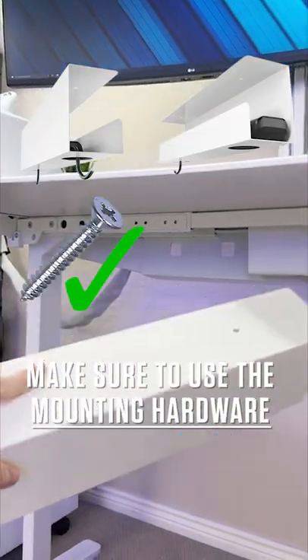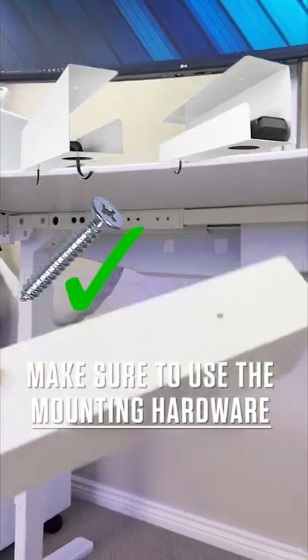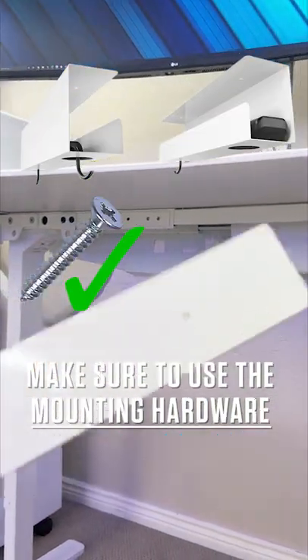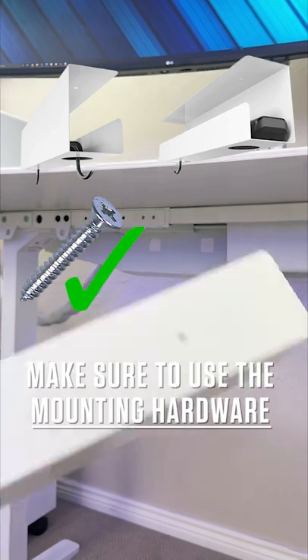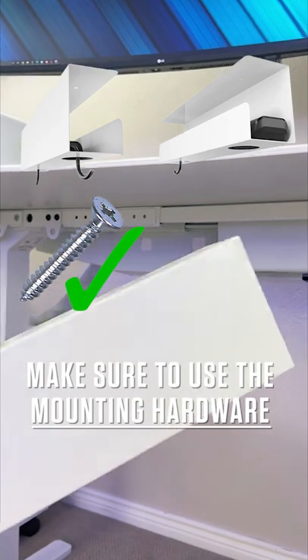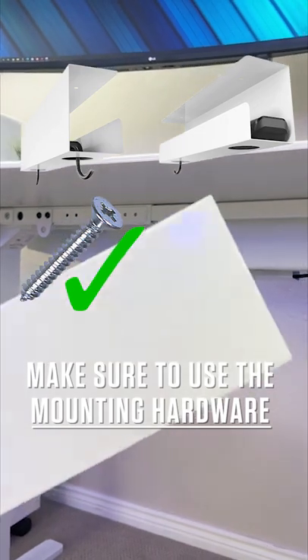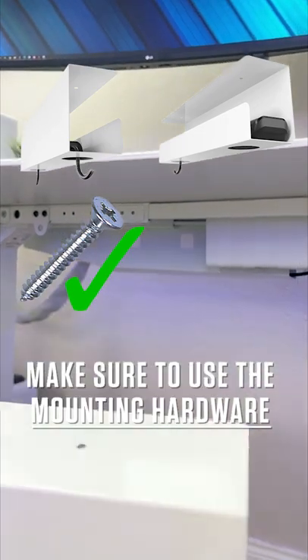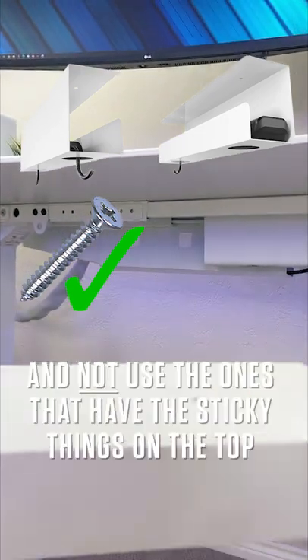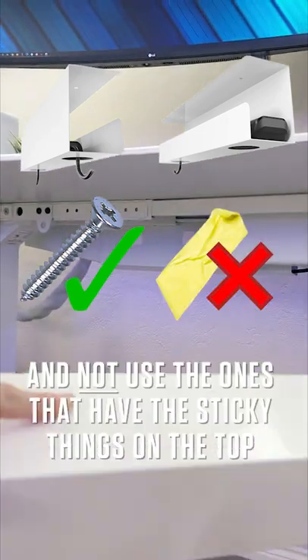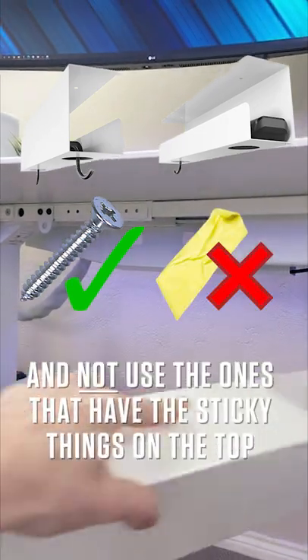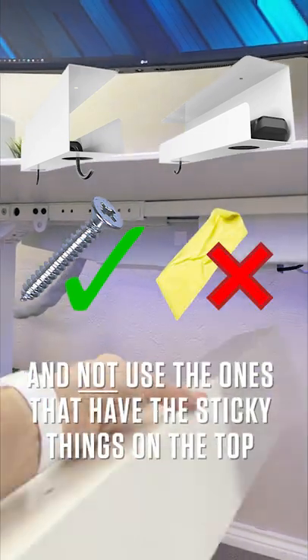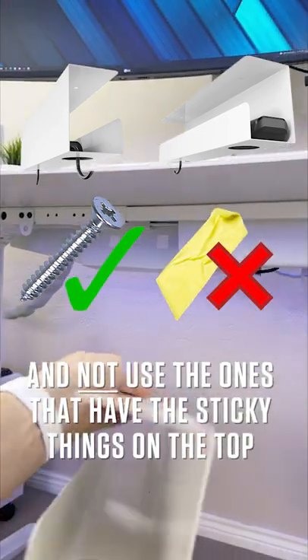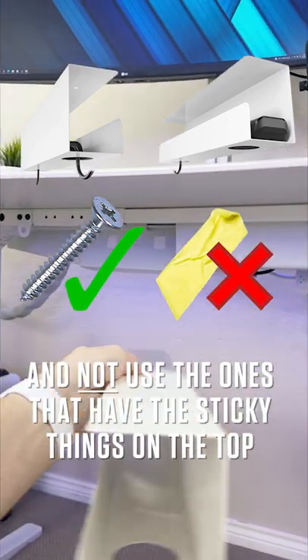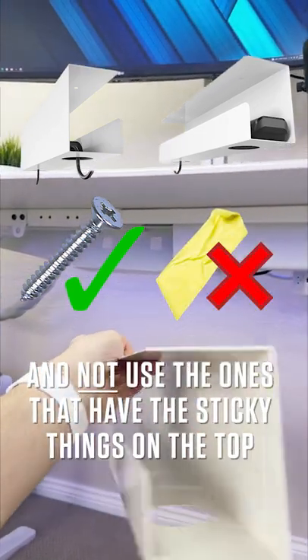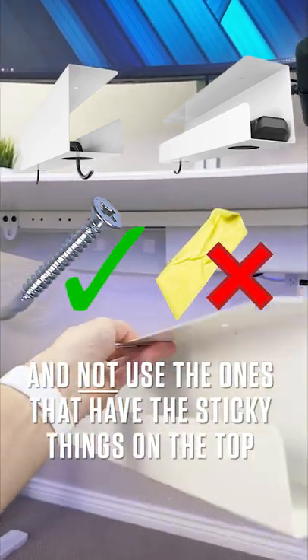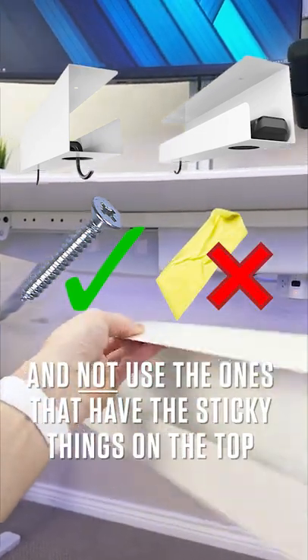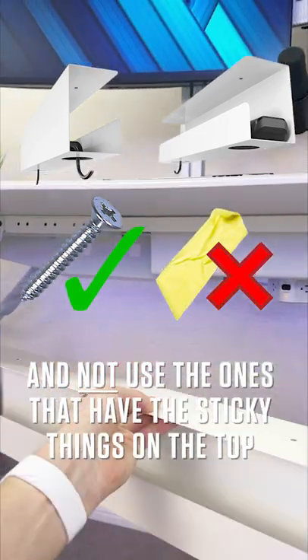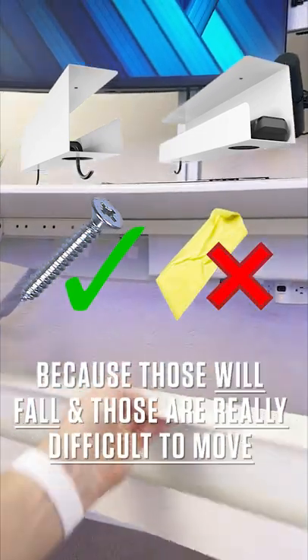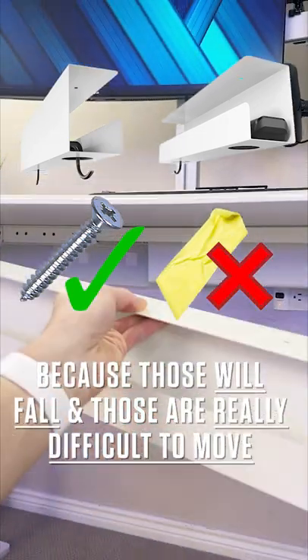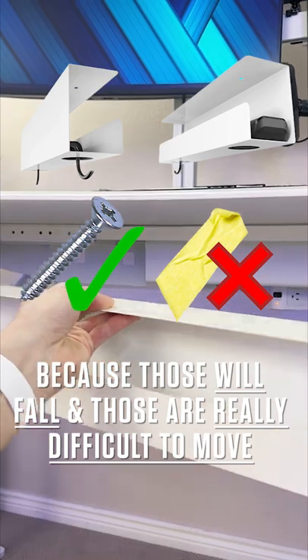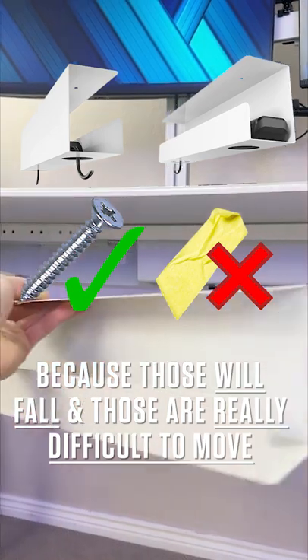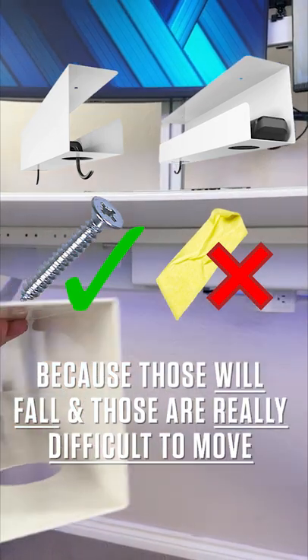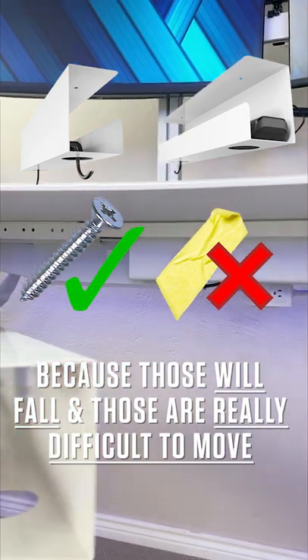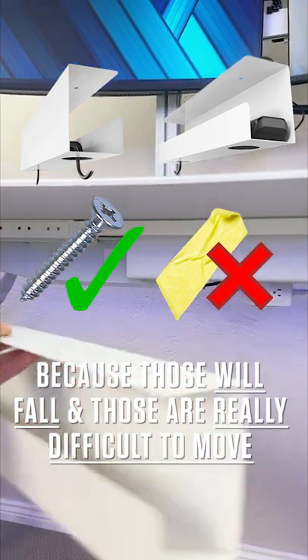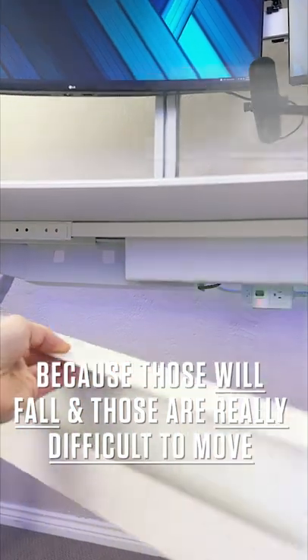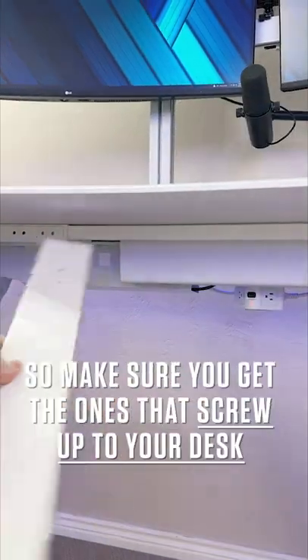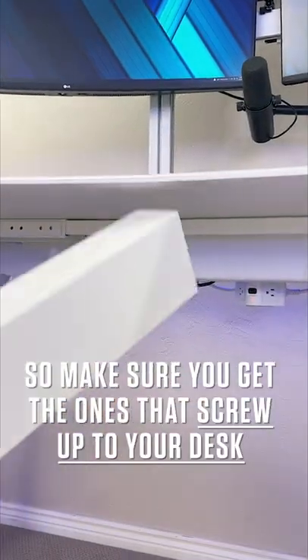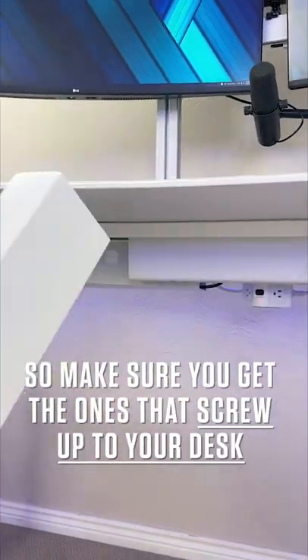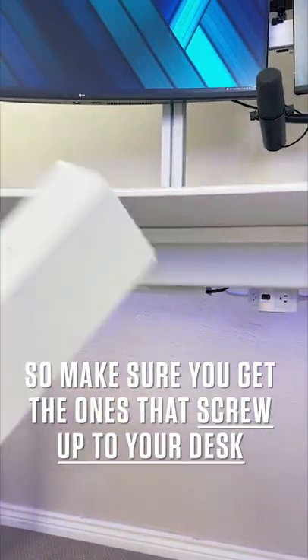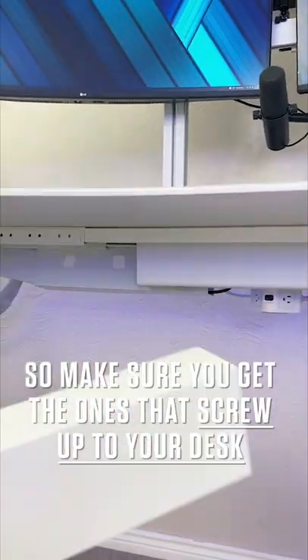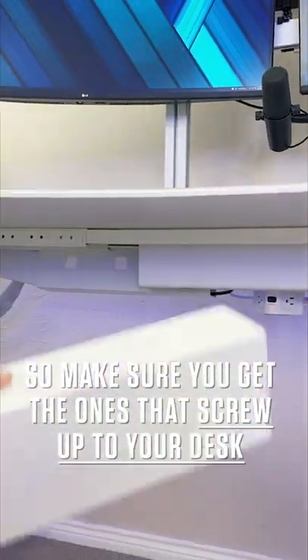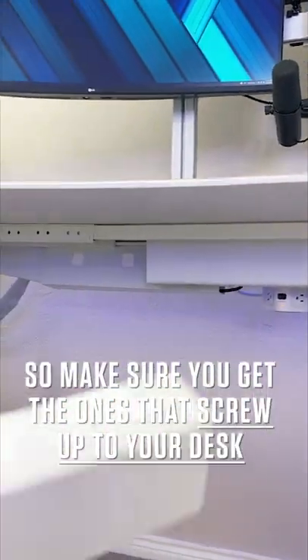Make sure to use the mounting hardware and not the ones that have sticky things on the top, because those will fall and are really difficult to move. Make sure you get the ones that you can screw up to your desk.